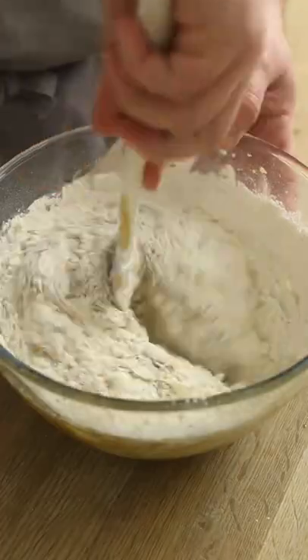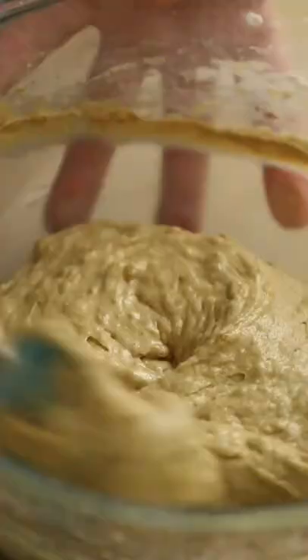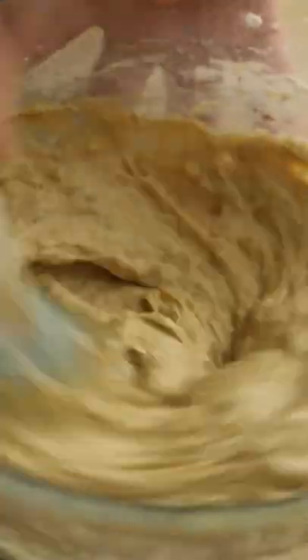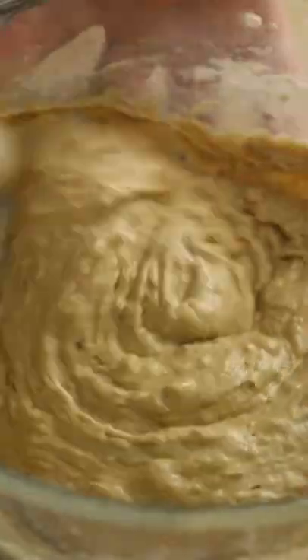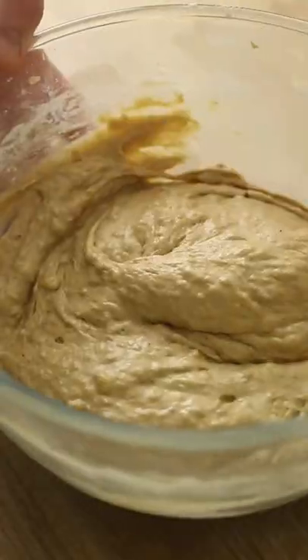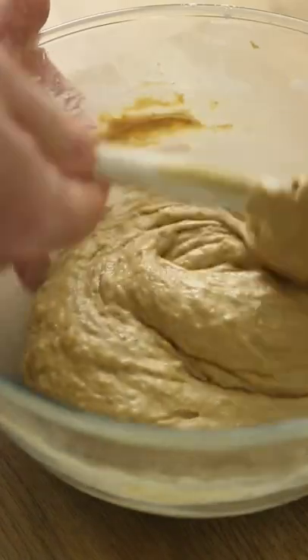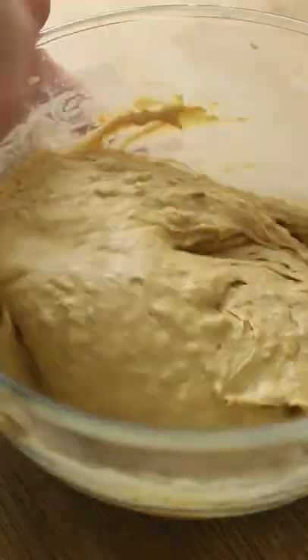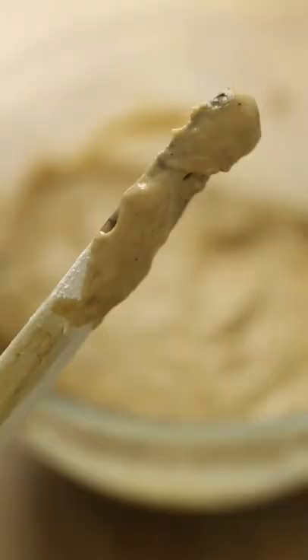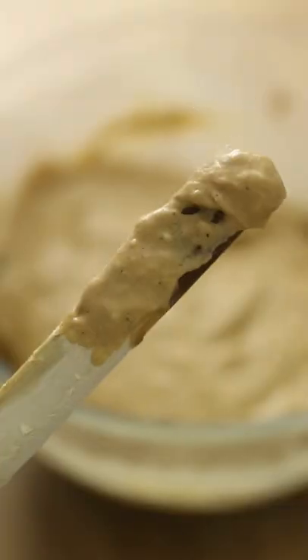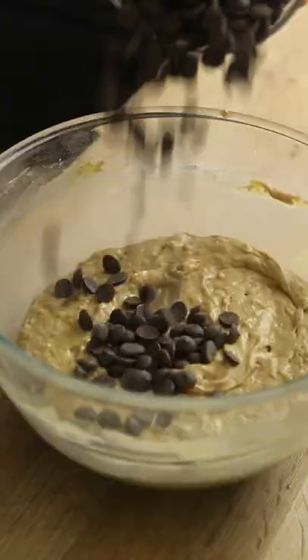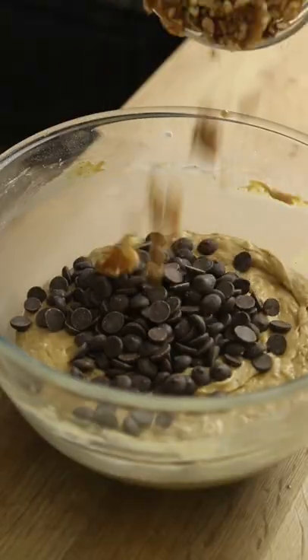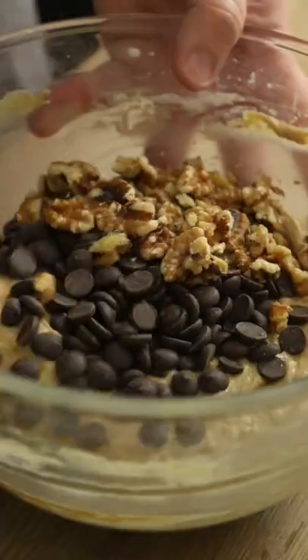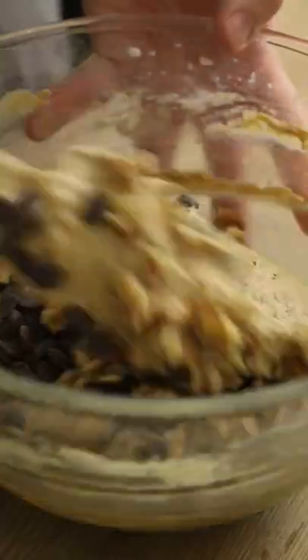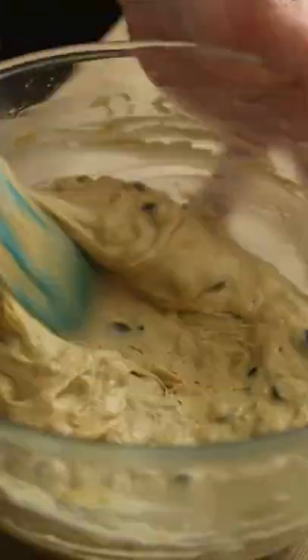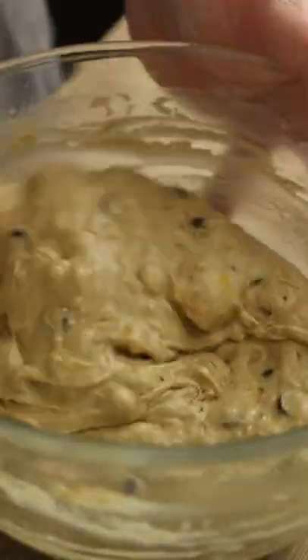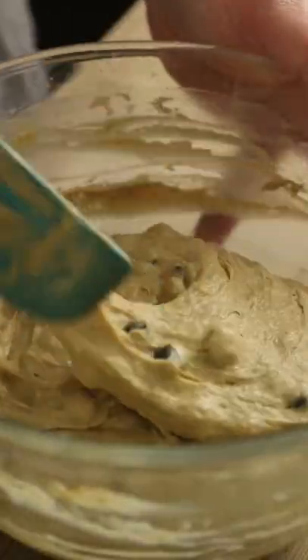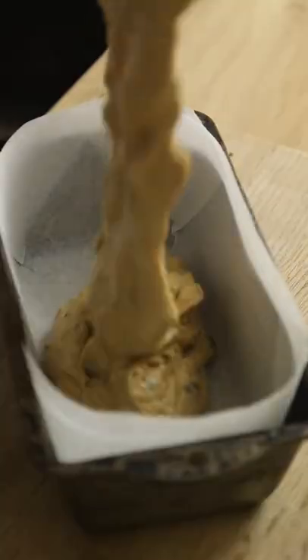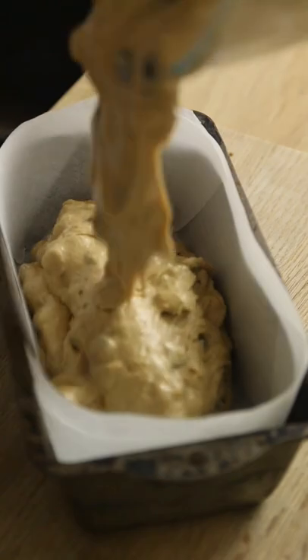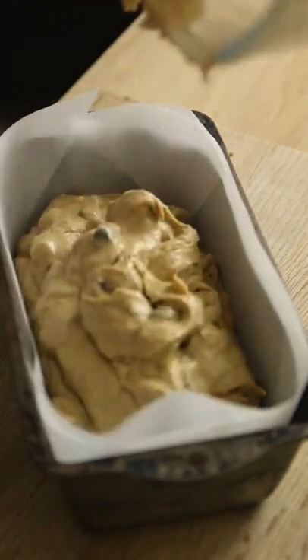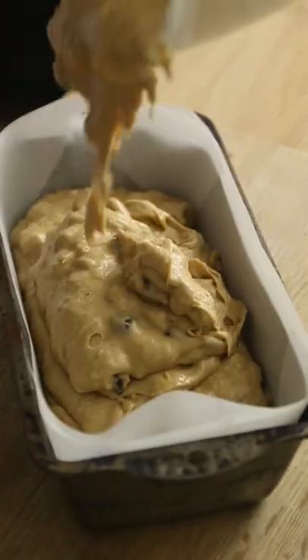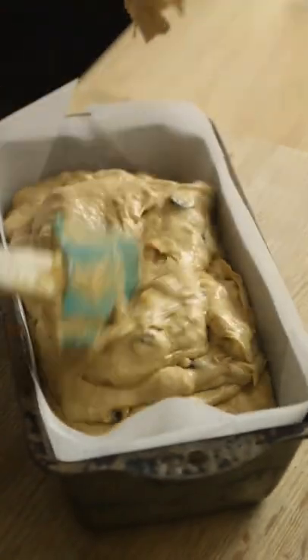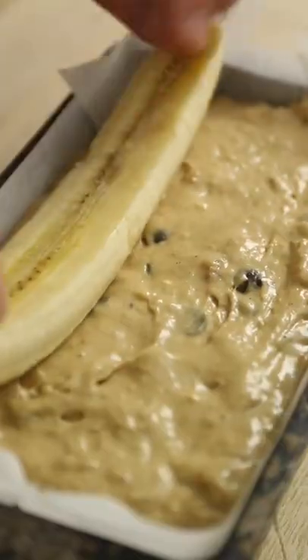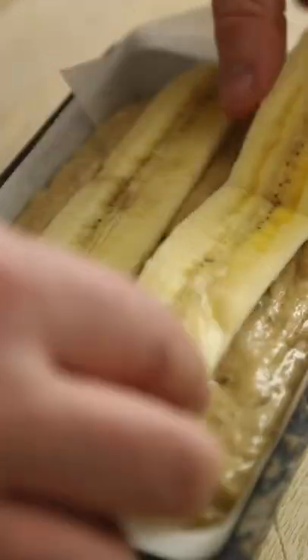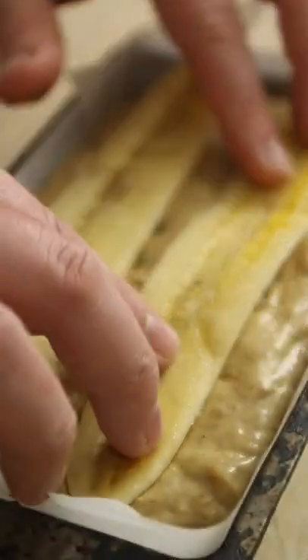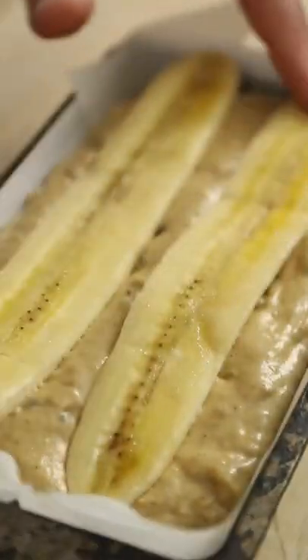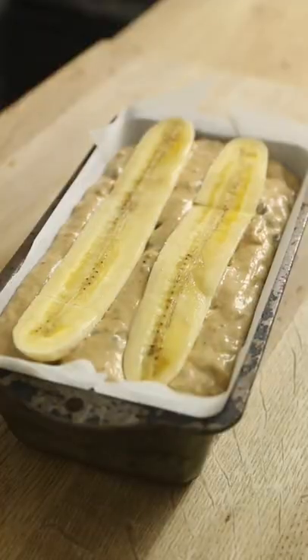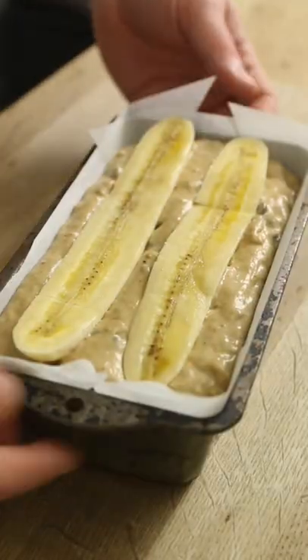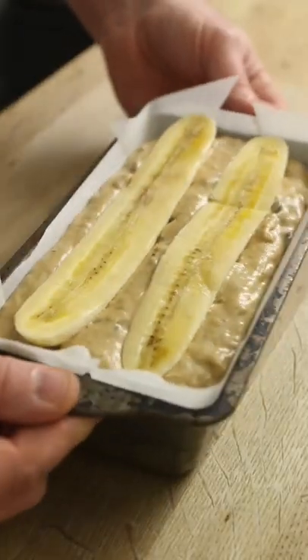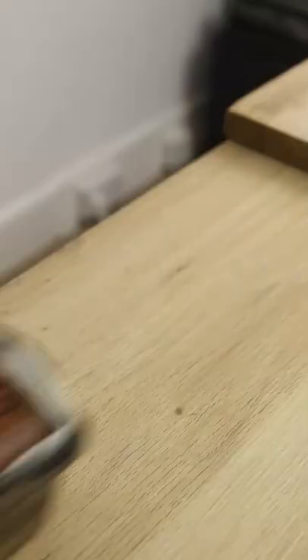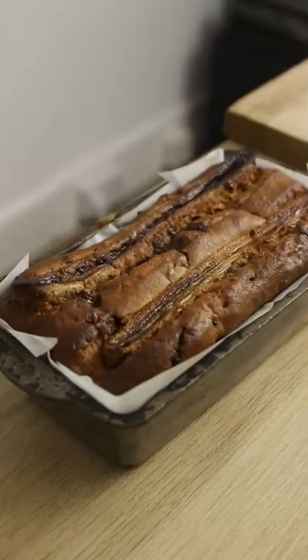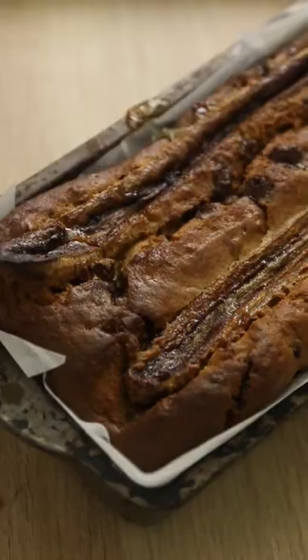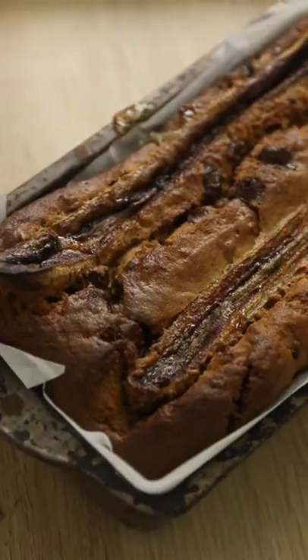Fold everything together until completely combined, but try not to lose the top of your spatula. Add chocolate and walnuts and stir them all the way through. Then spoon that mixture into a lined loaf tin, and top with some more banana to decorate.